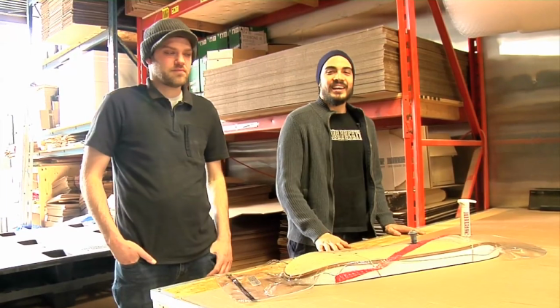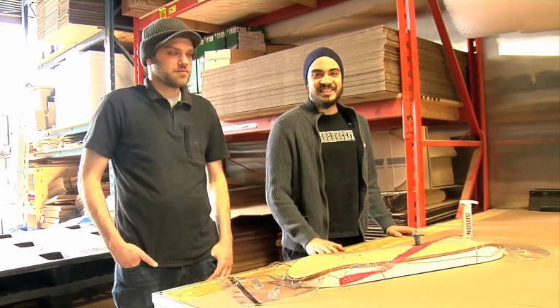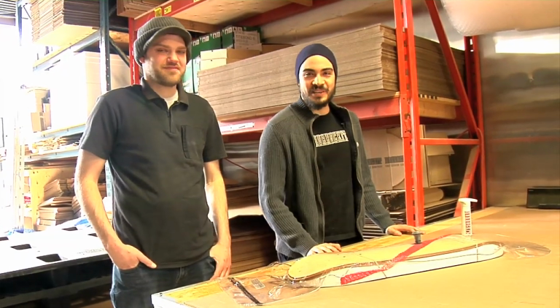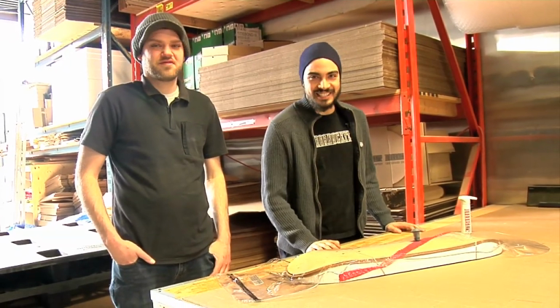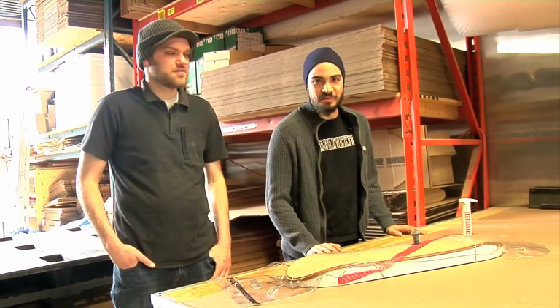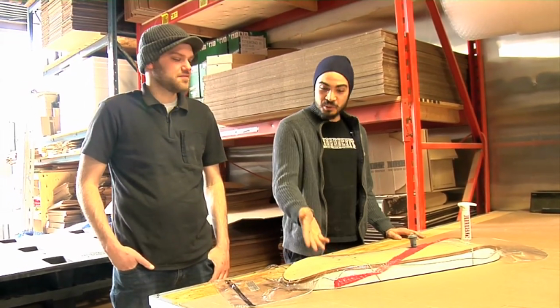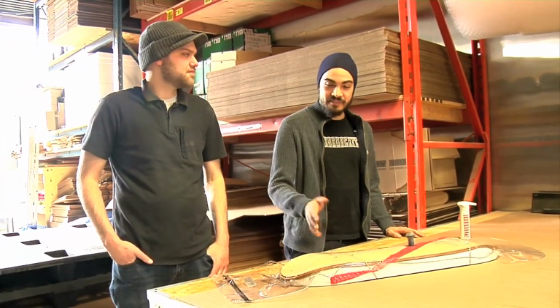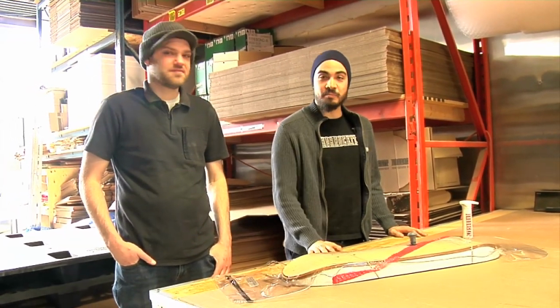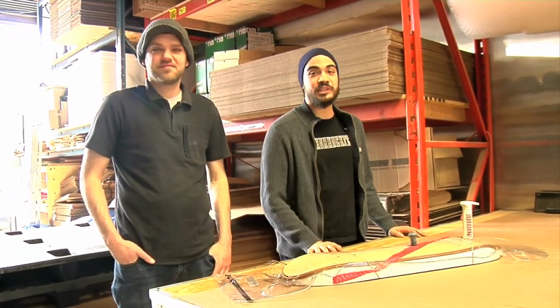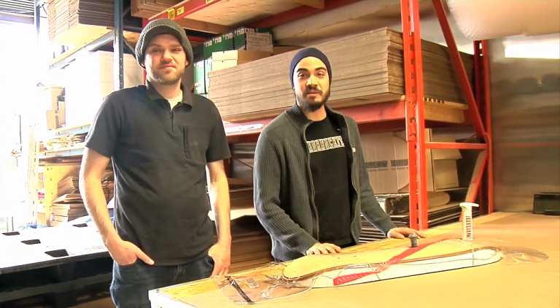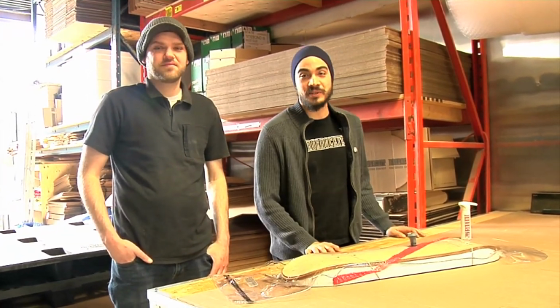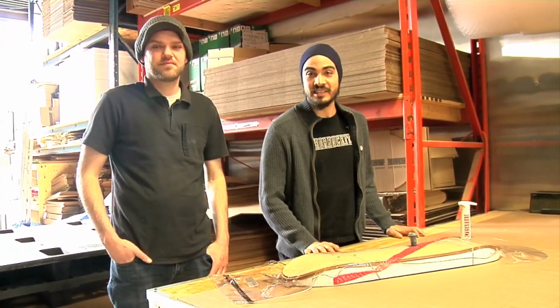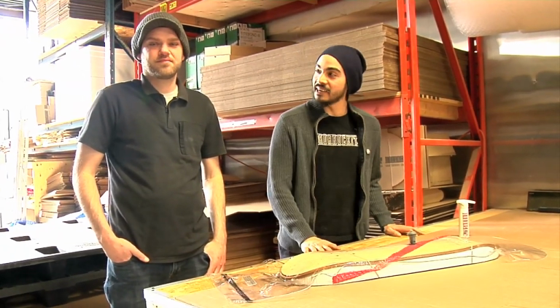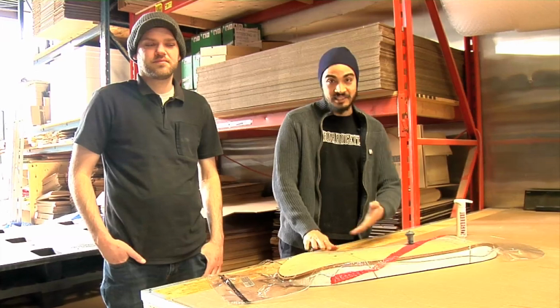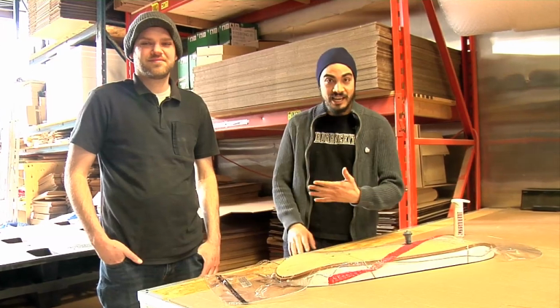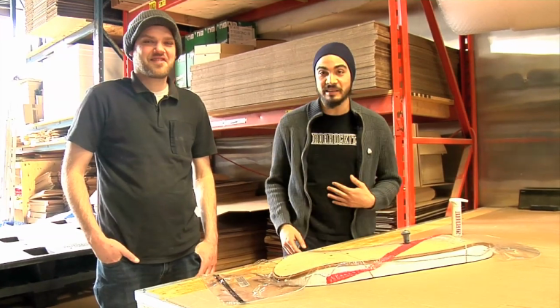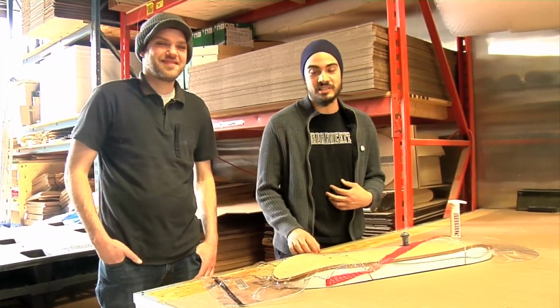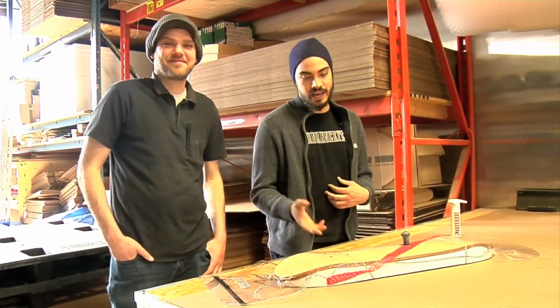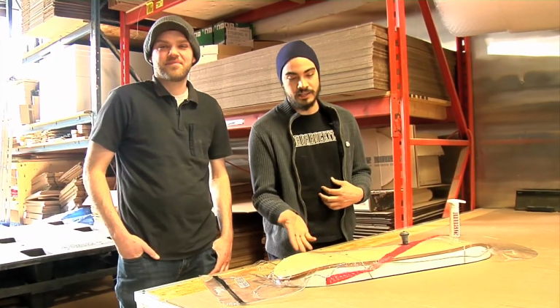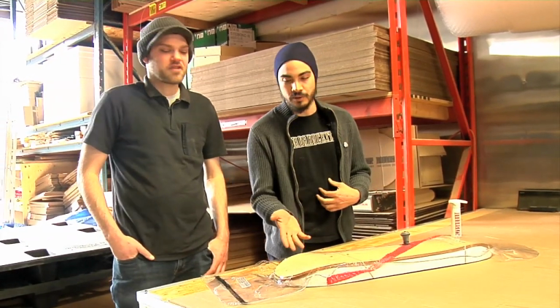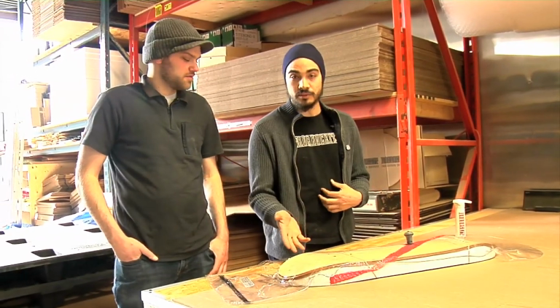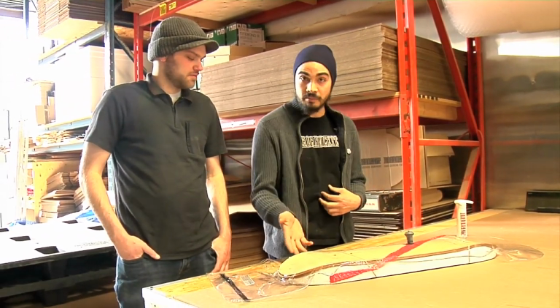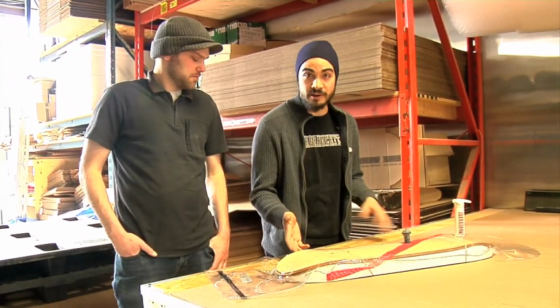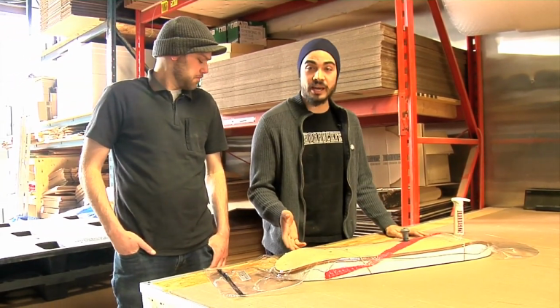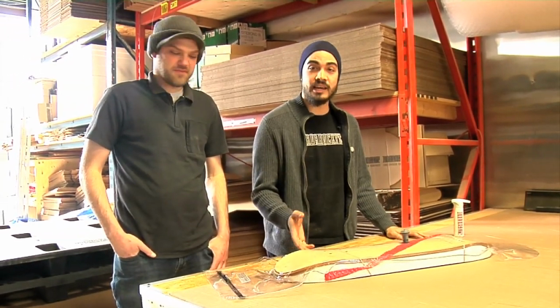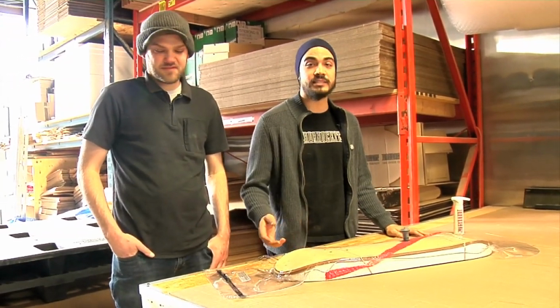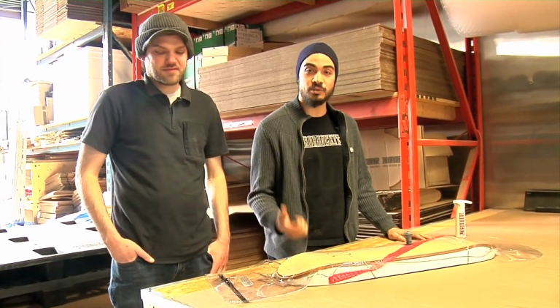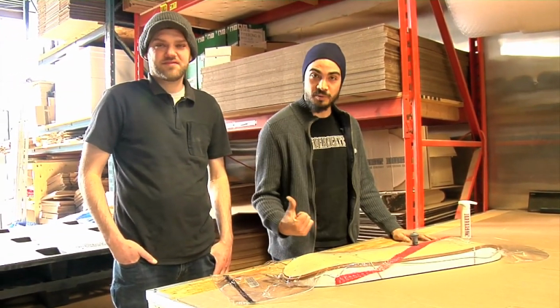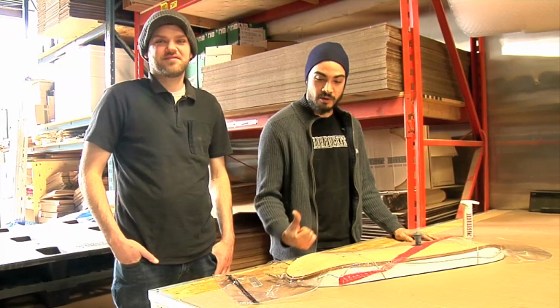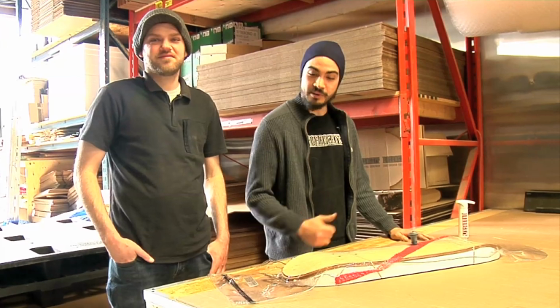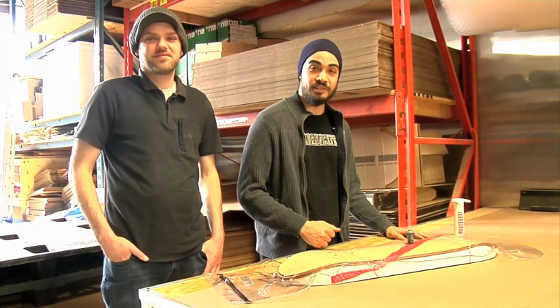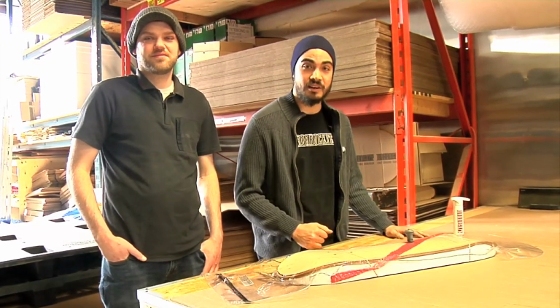Hey guys, welcome back to part 2 of our Build a Preshape skateboard. This is Cash, my name's Marcel and we're going to take our board out of the bag today and do some woodworking and hopefully we can finish this off.